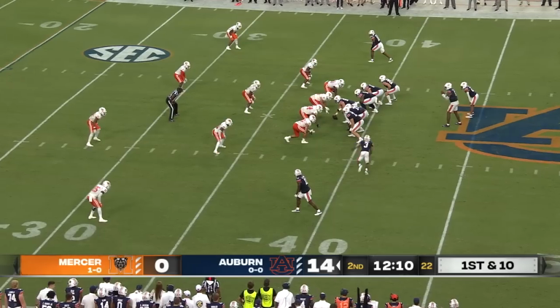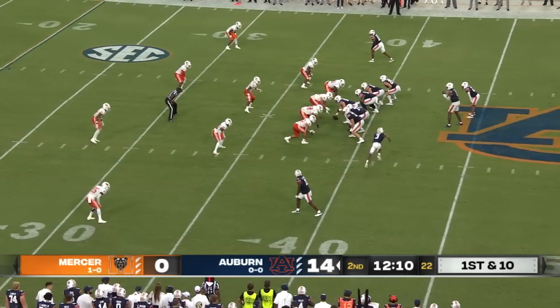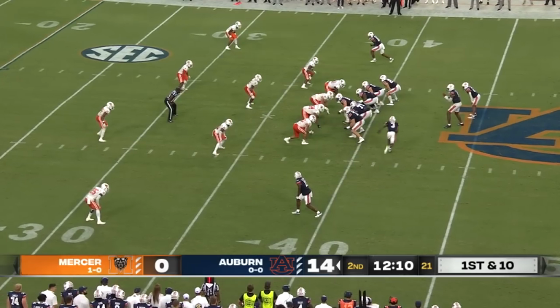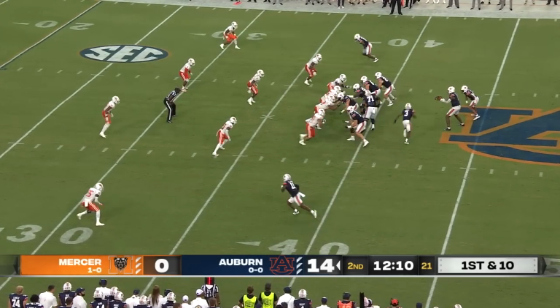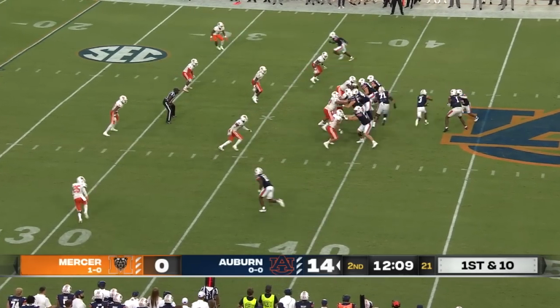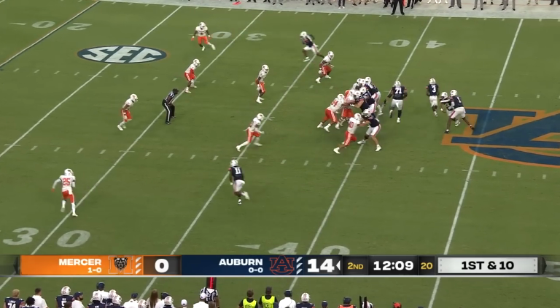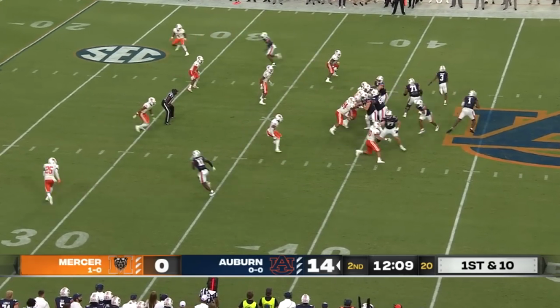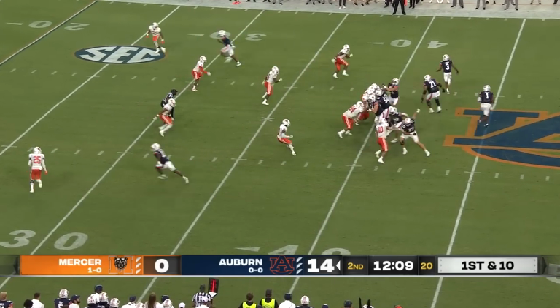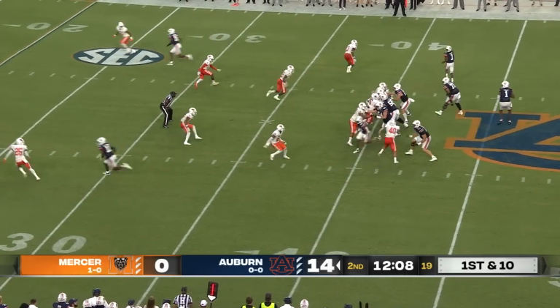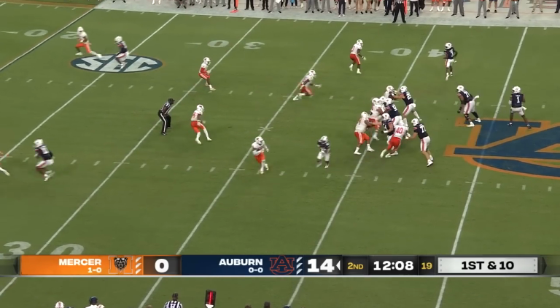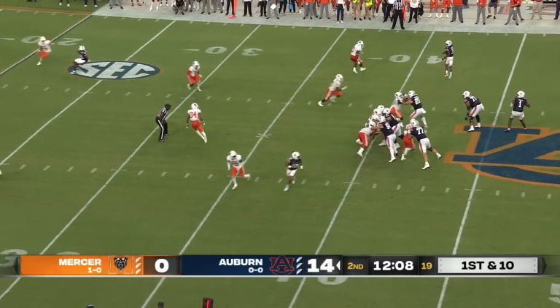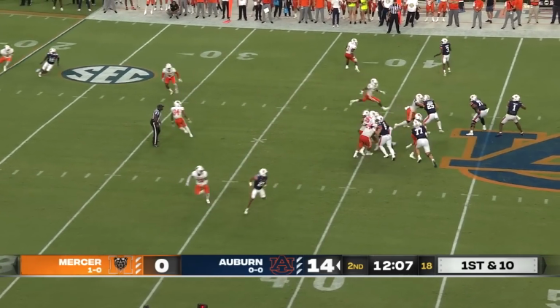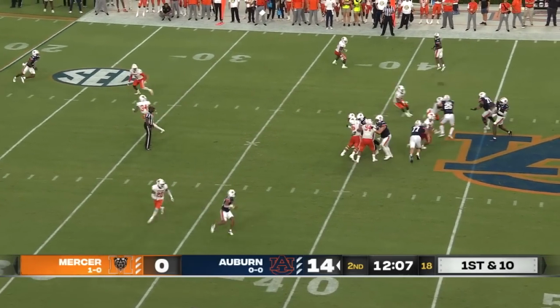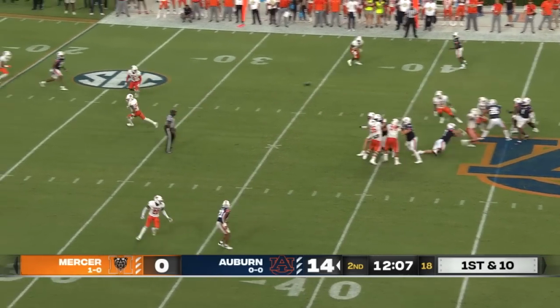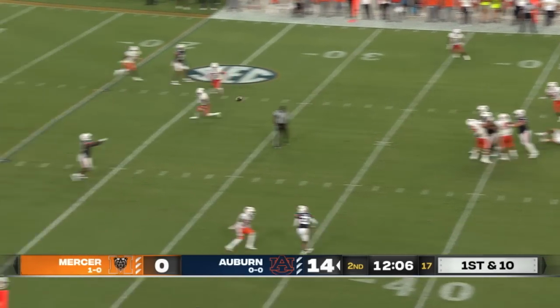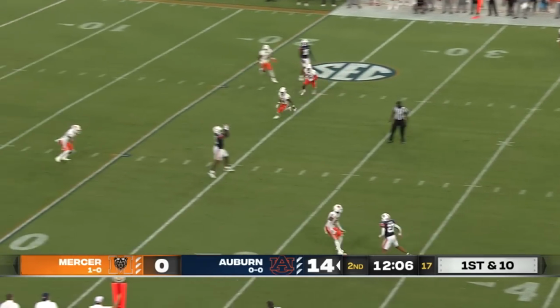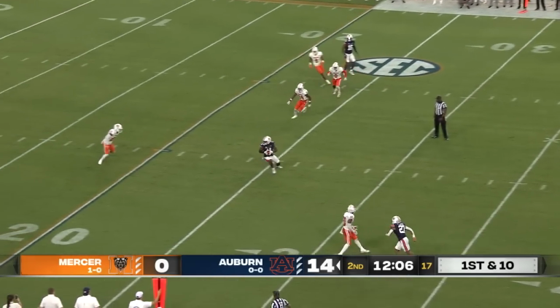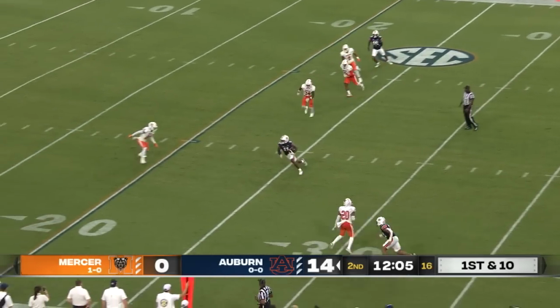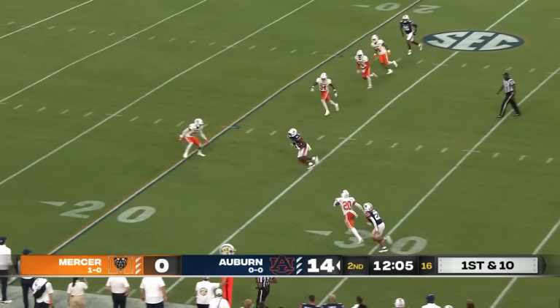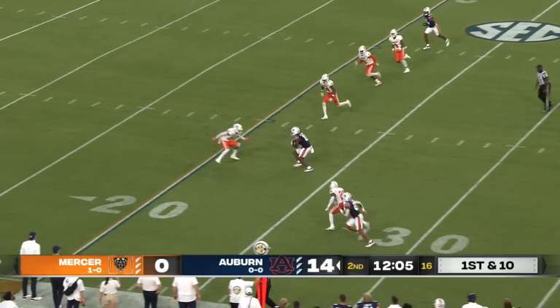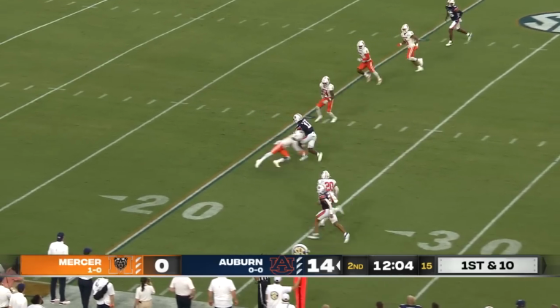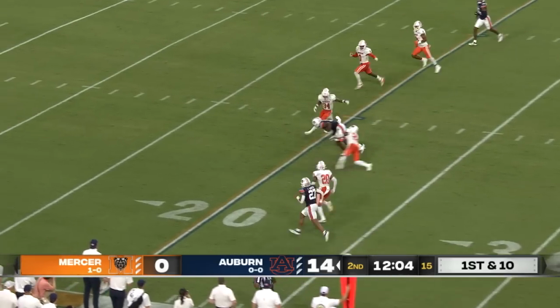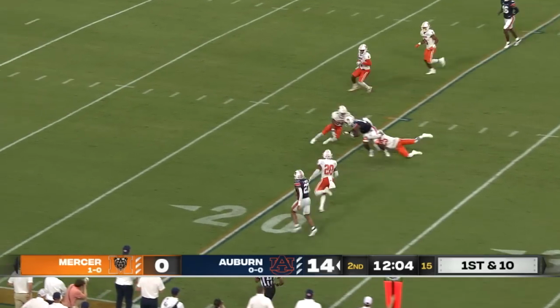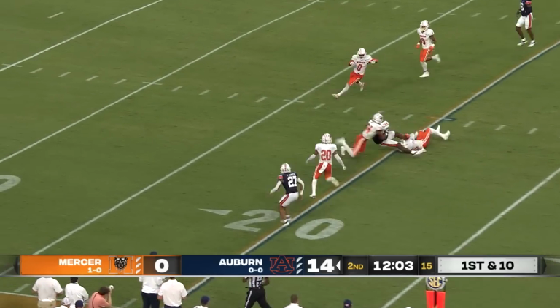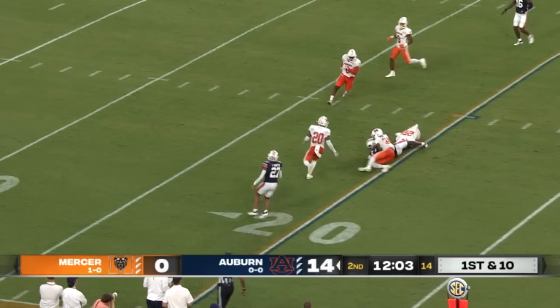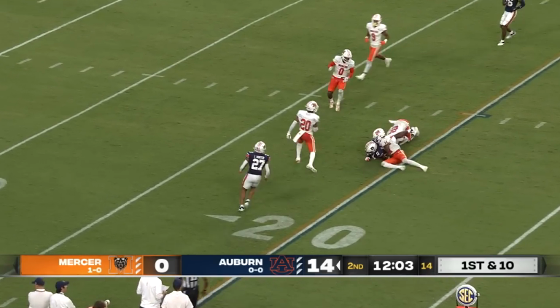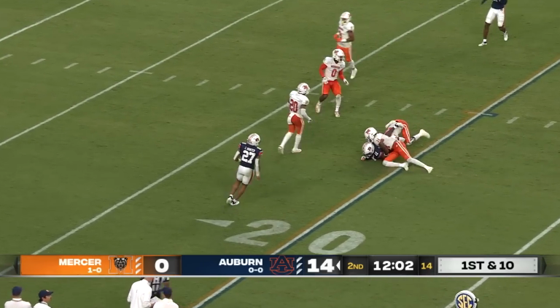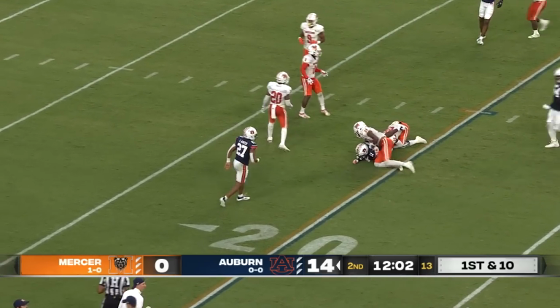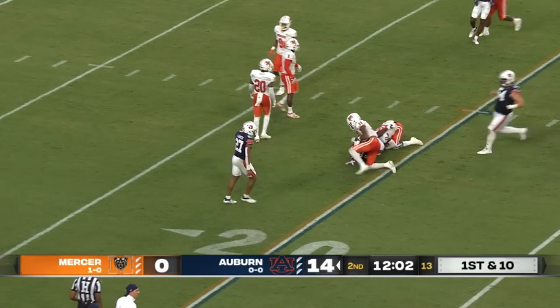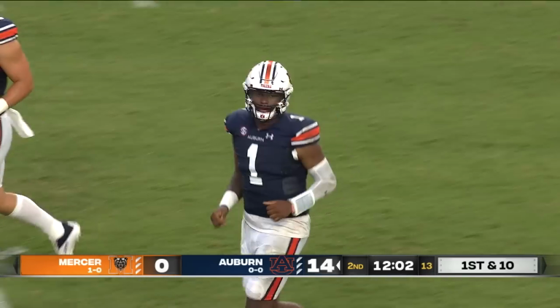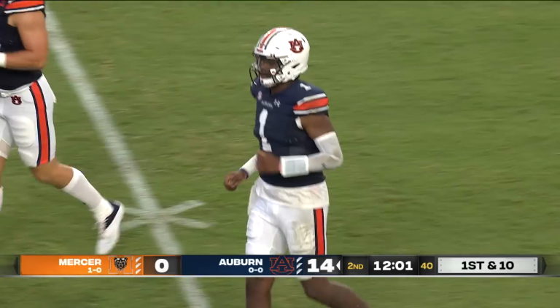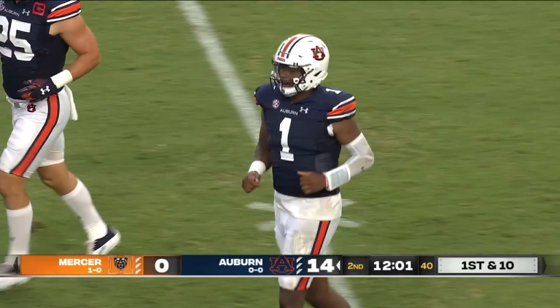Jarquez Hunter is the tailback for Auburn. Play action to him. TJ Finley turns, and he throws. It's complete to number 11, Shed Jackson, and Jackson gets to the 20-yard line.